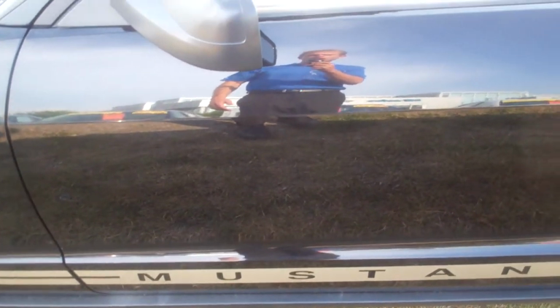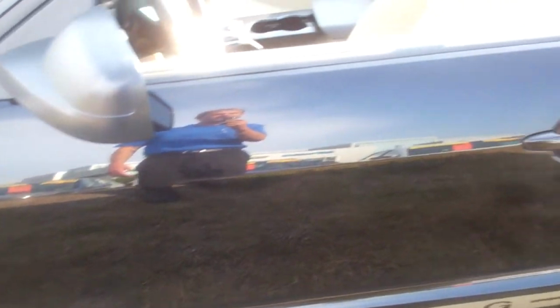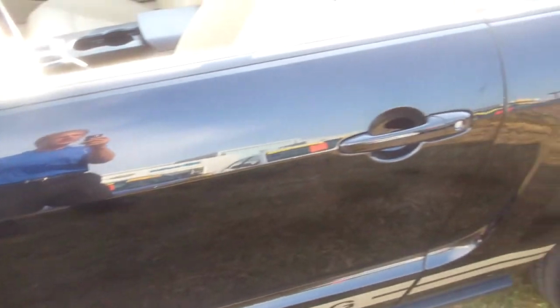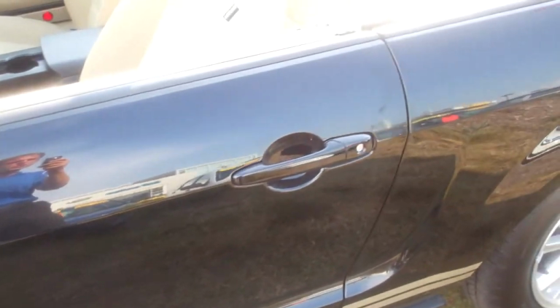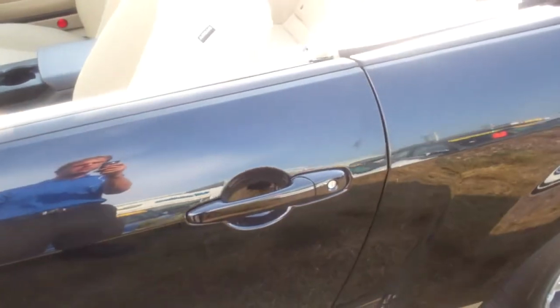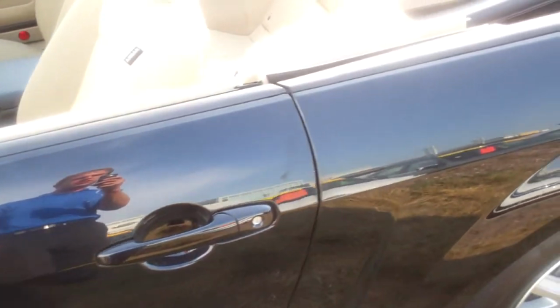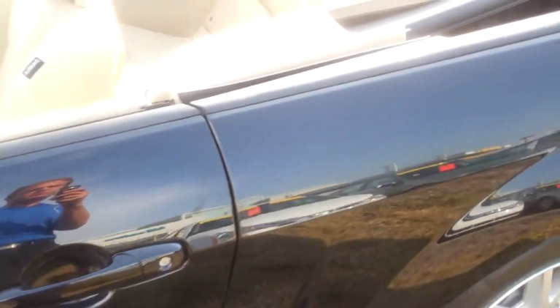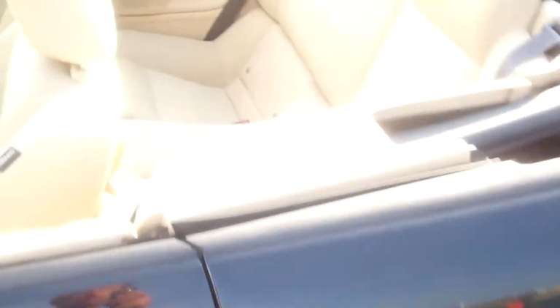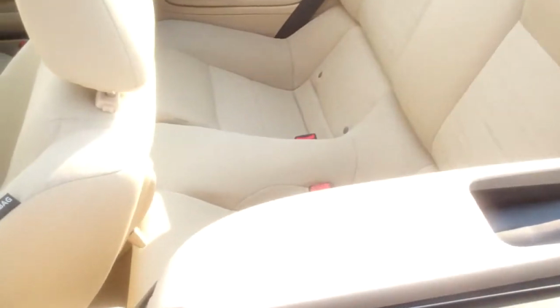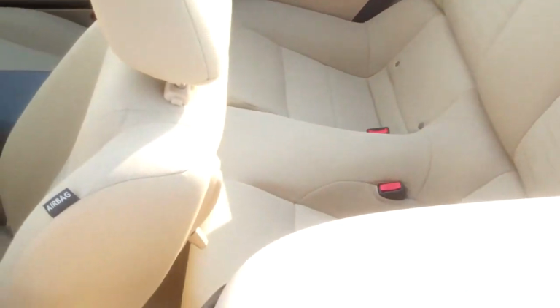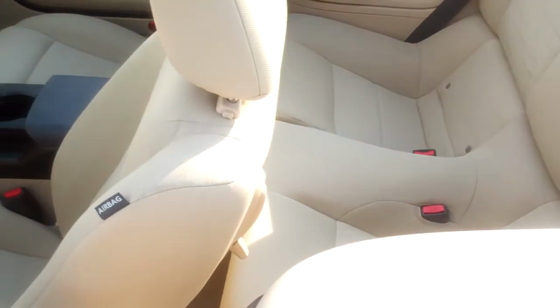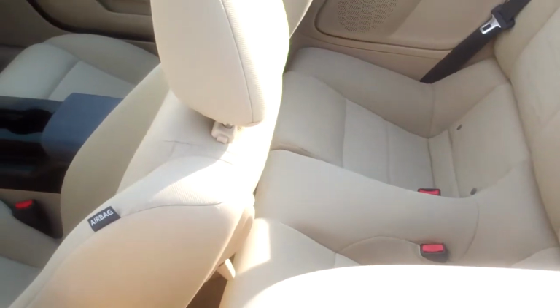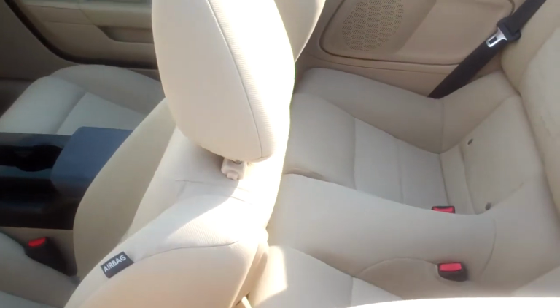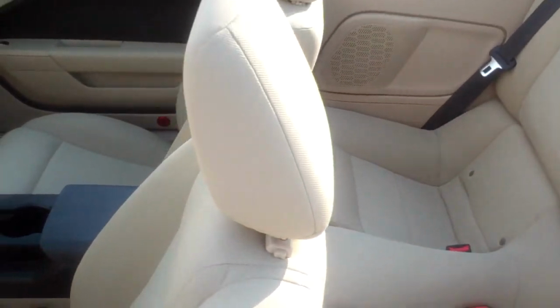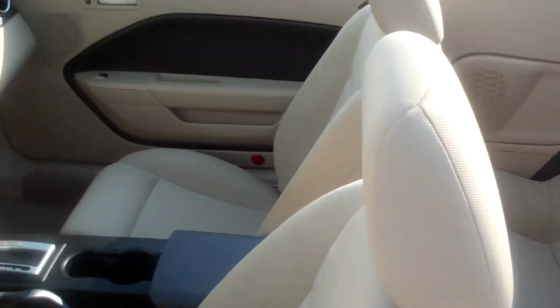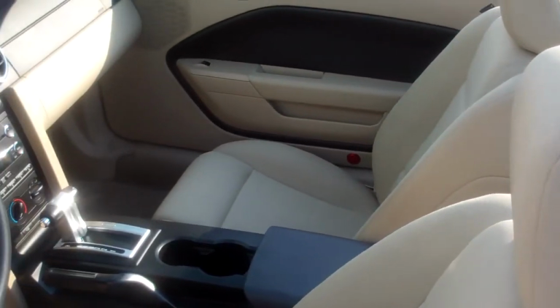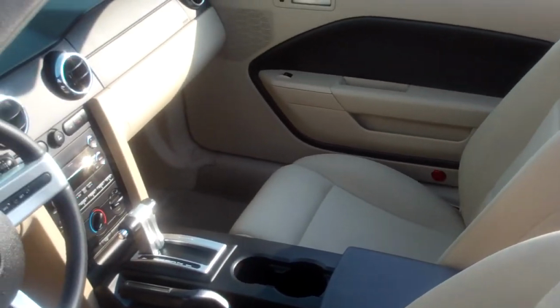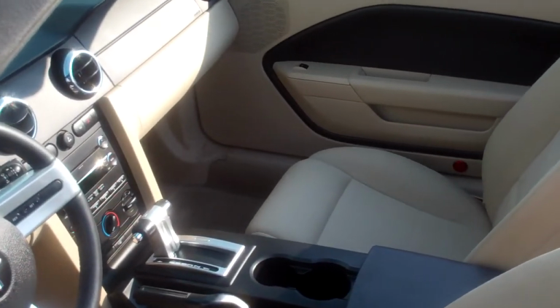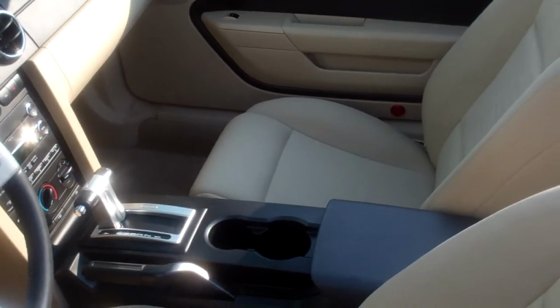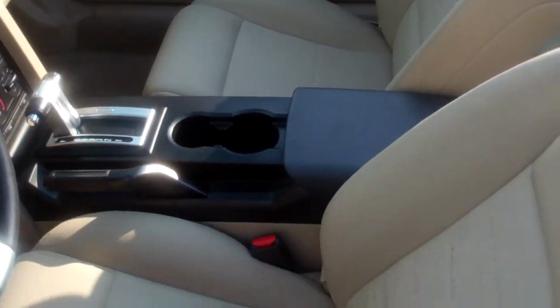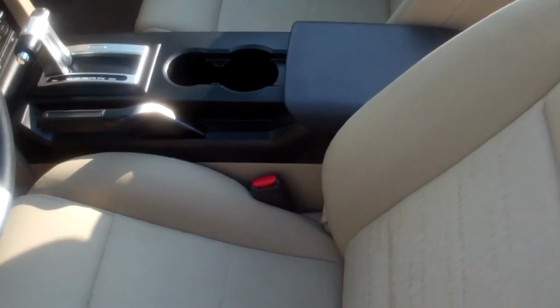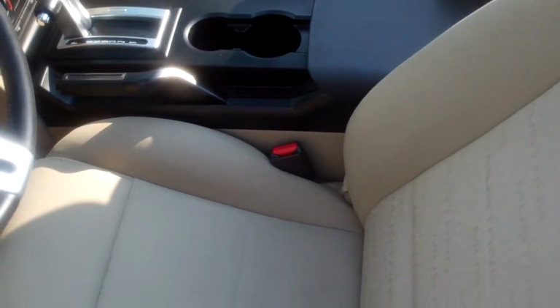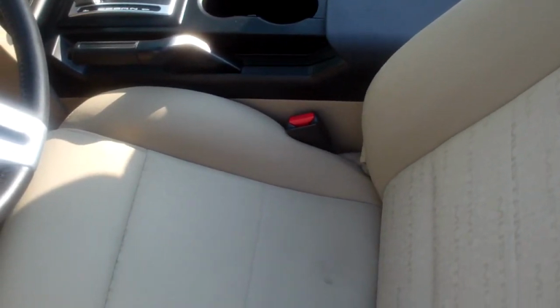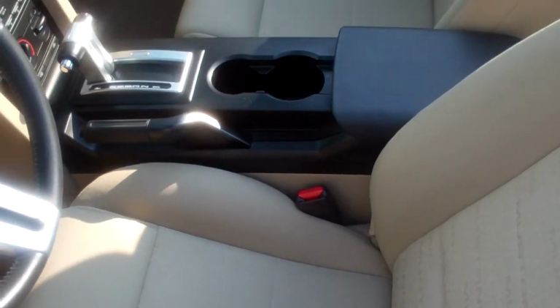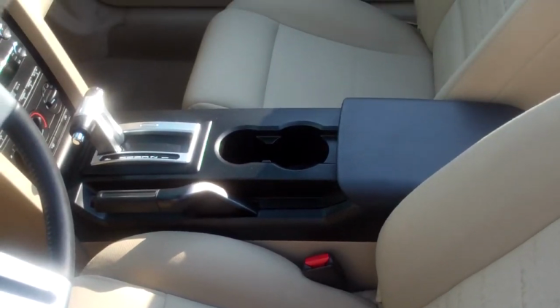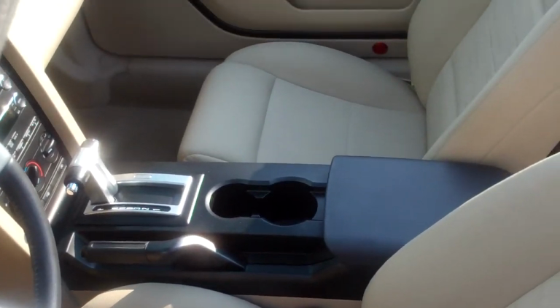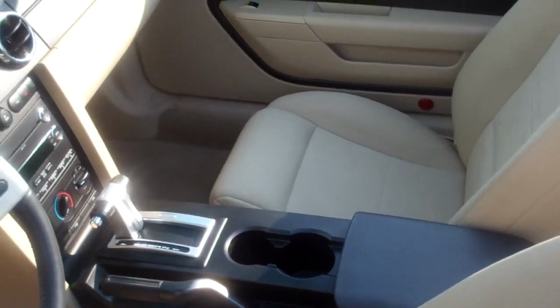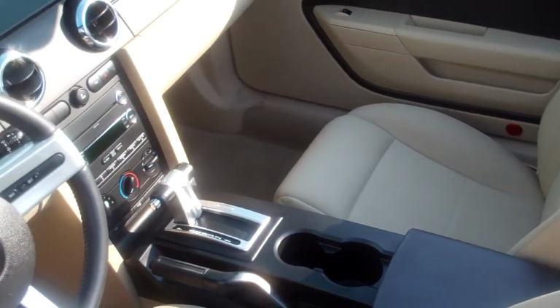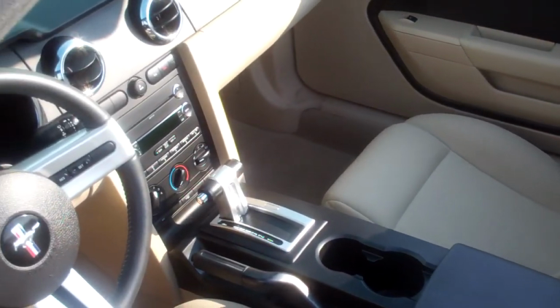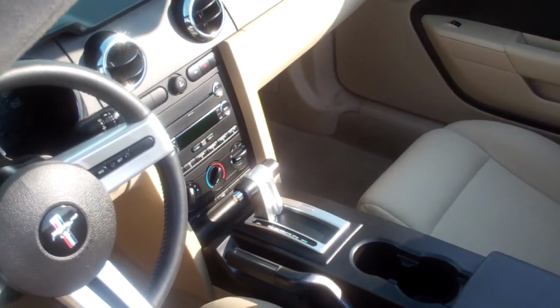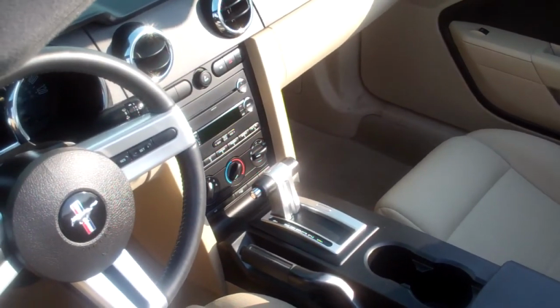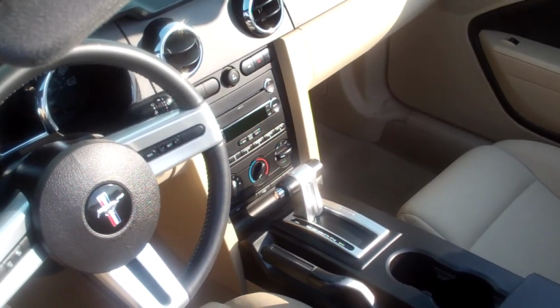In addition to that, you do have the ability to custom tailor warranty this vehicle based on how many miles per year you're going to drive. You can get a warranty on this vehicle — it'll cover right down to the buttons and the stereo if you so desire.